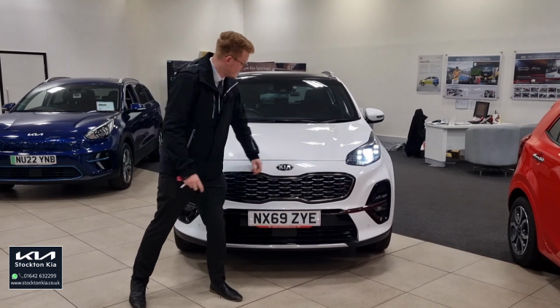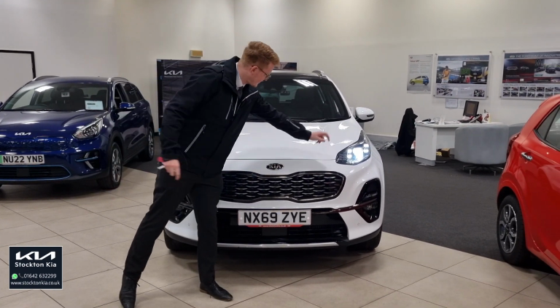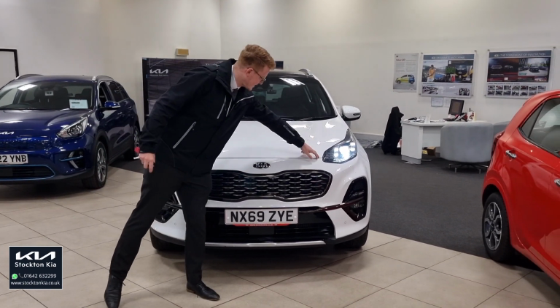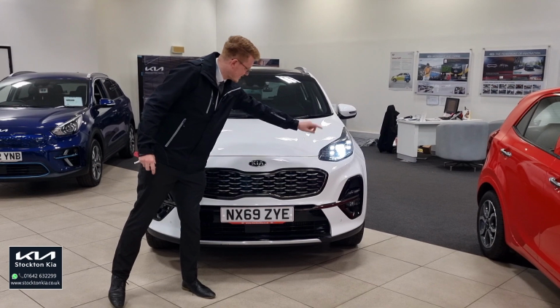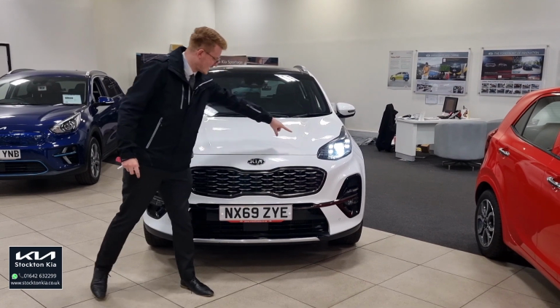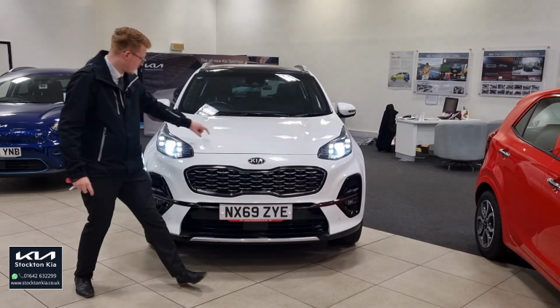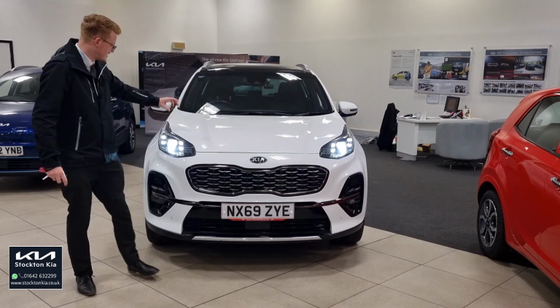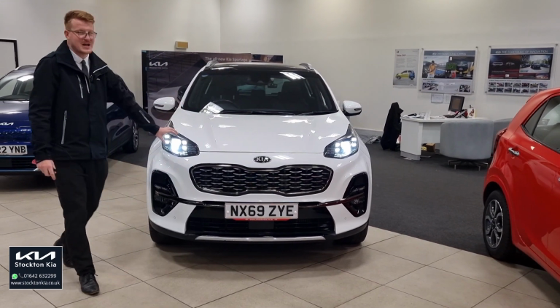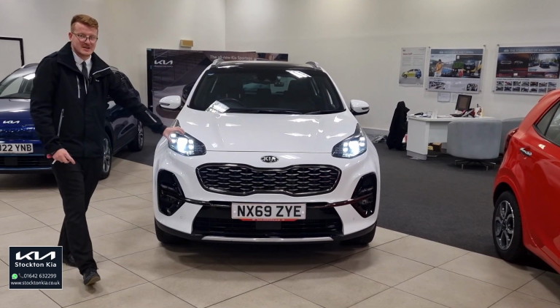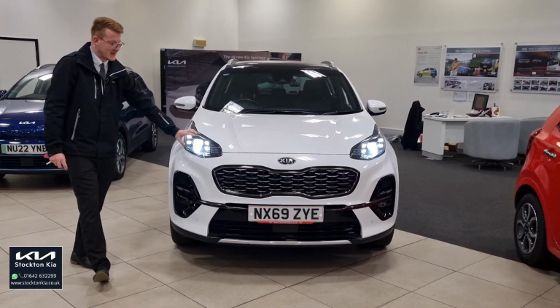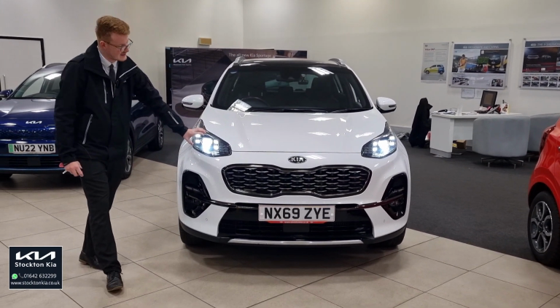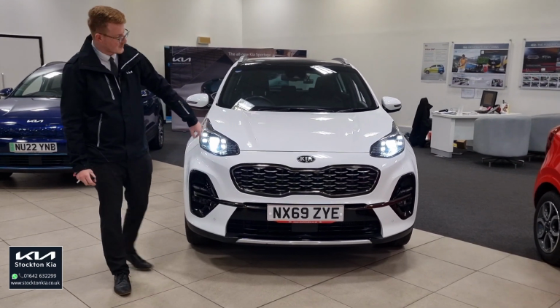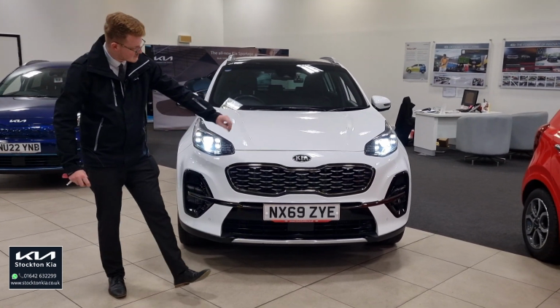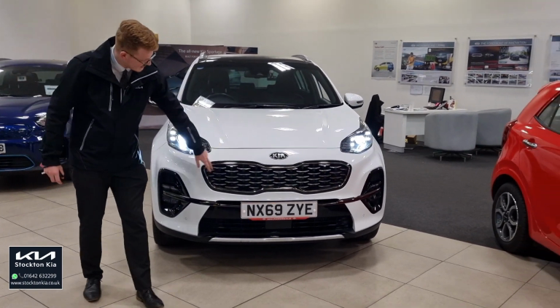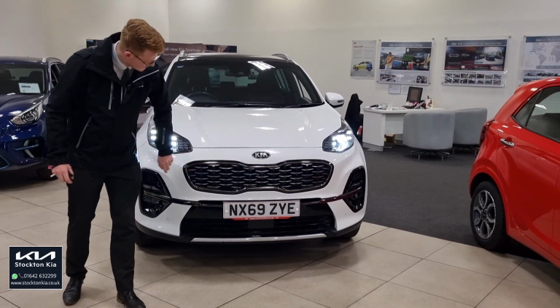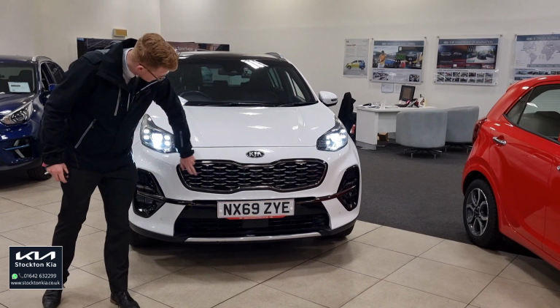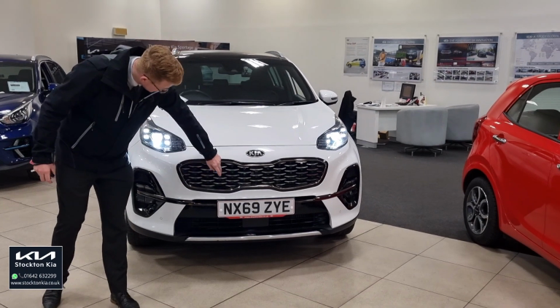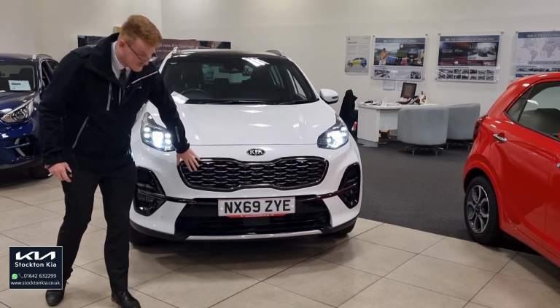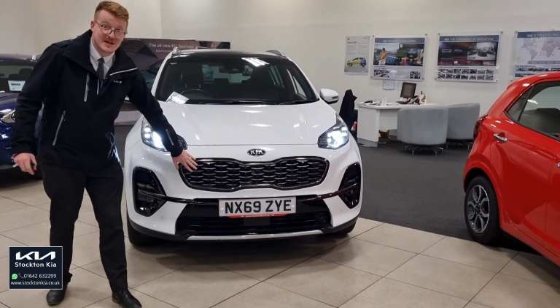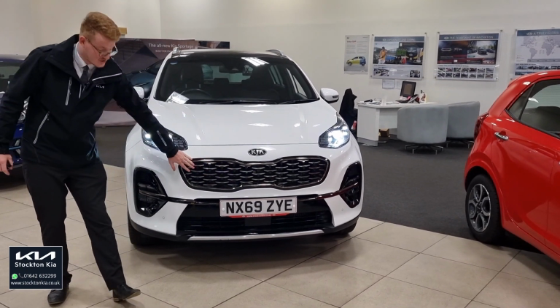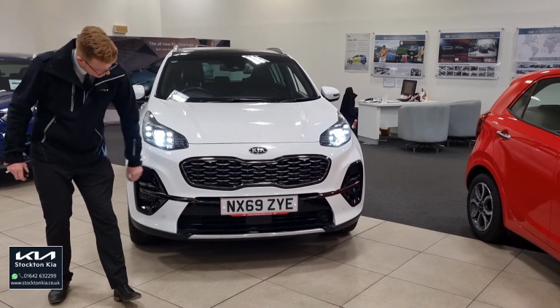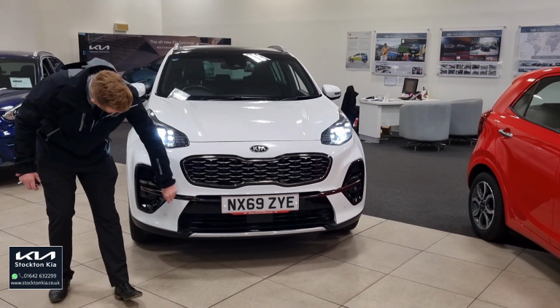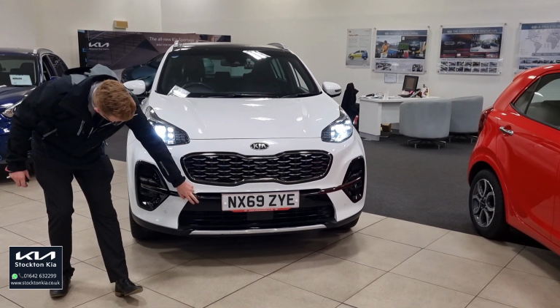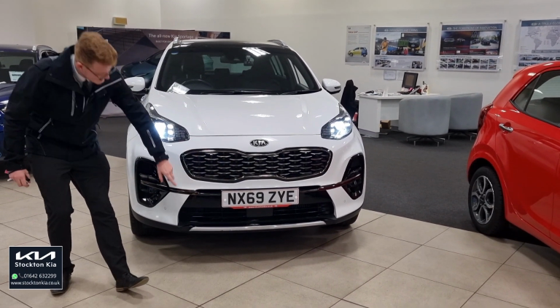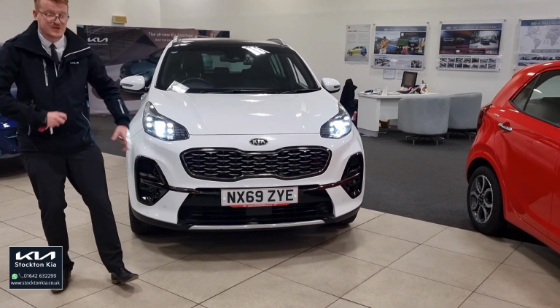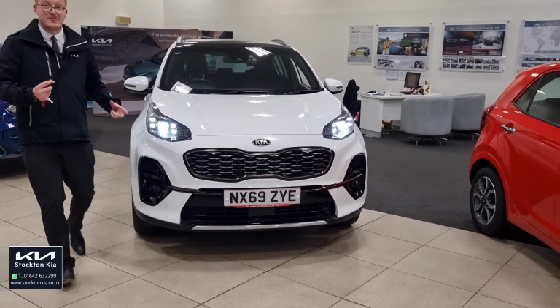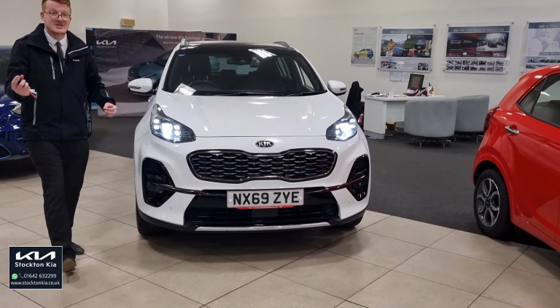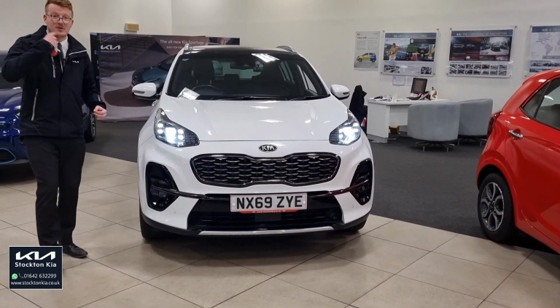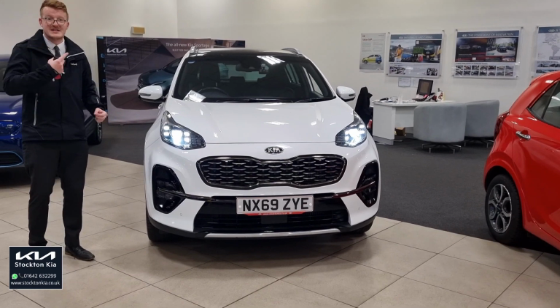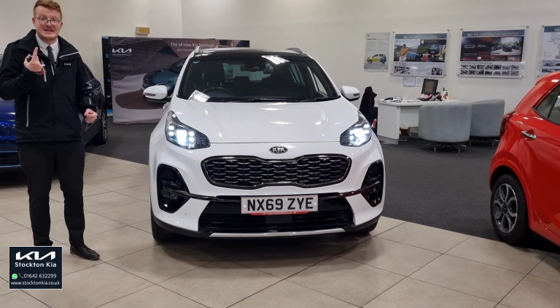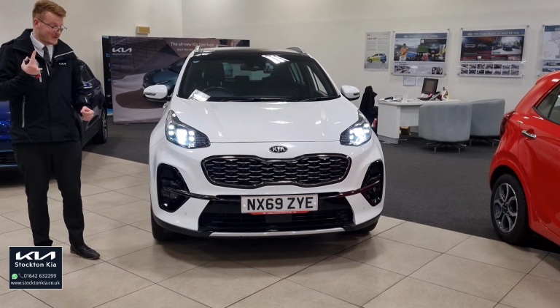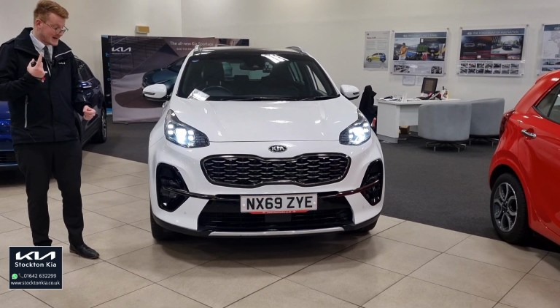It's got these fantastic daytime running lights. You've got a great LED combination in the front headlights. Recognizable Tiger Nose grille, that sportier fin finish down the sections. Color-coded sensors front and rear. You also get the full 360 camera and reversing camera.